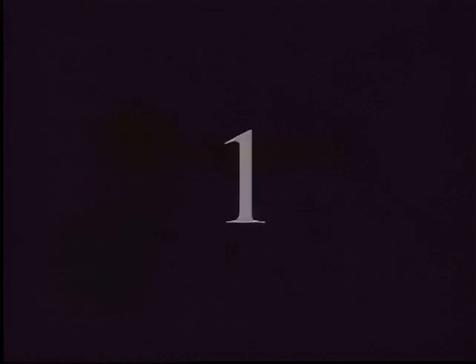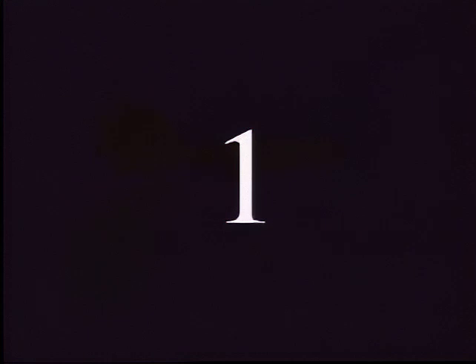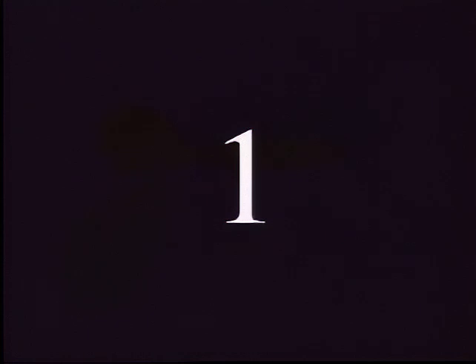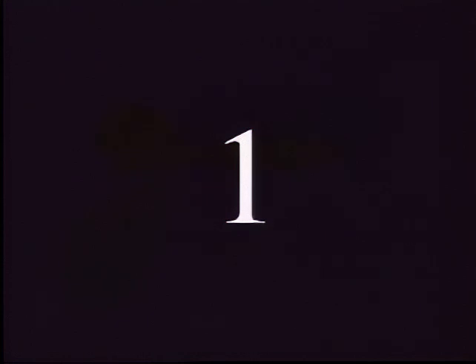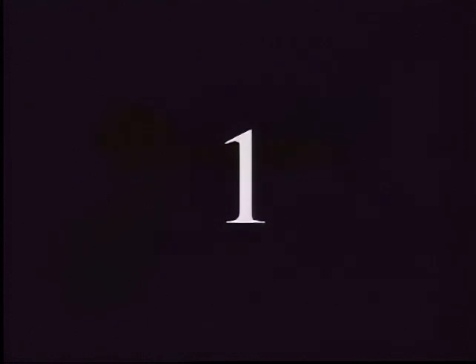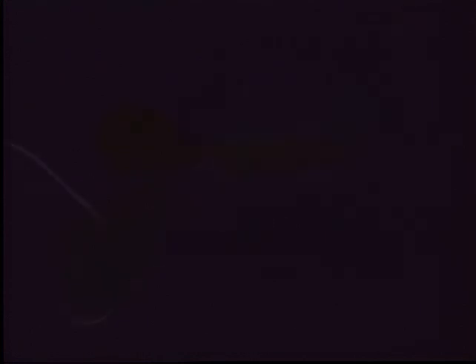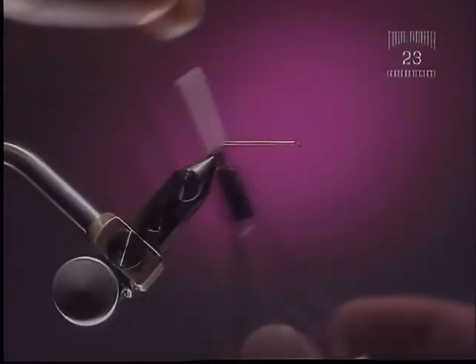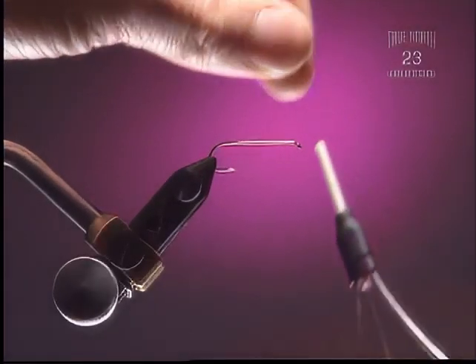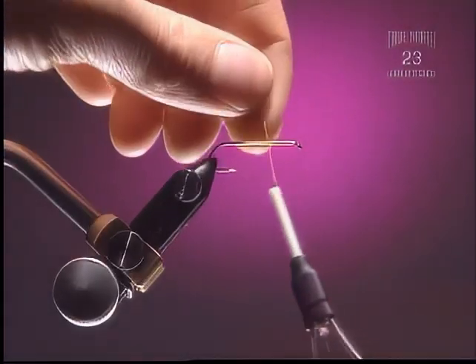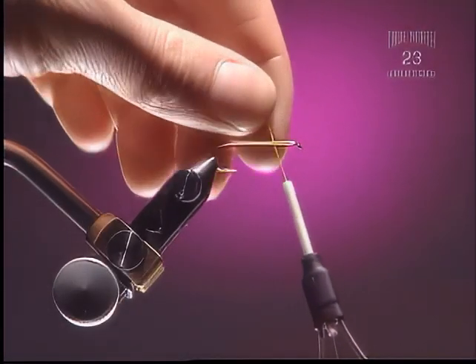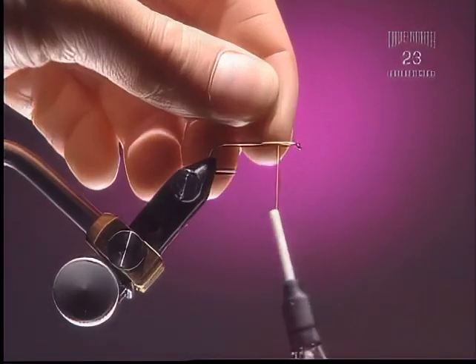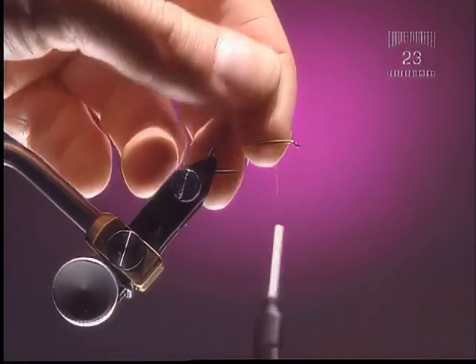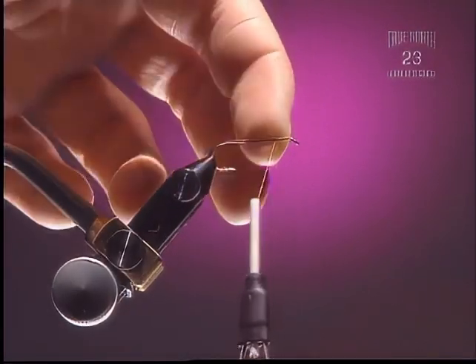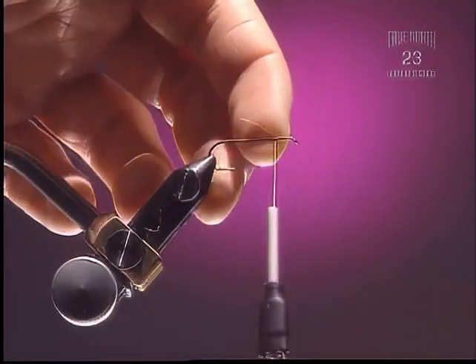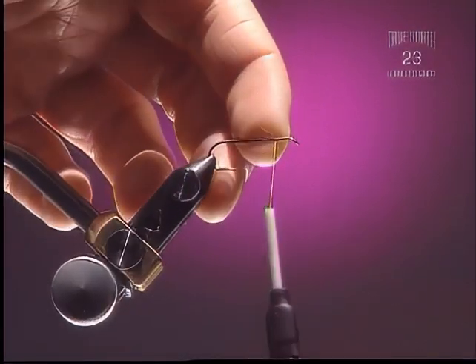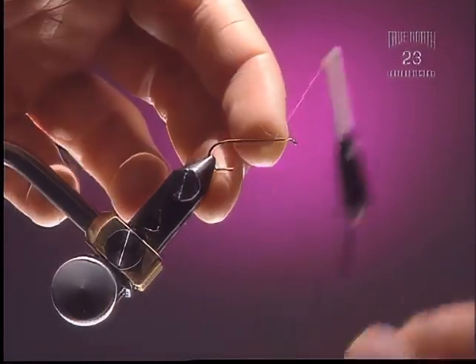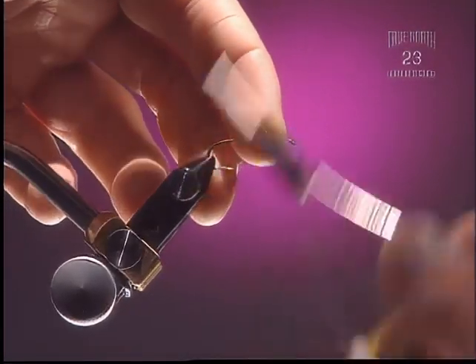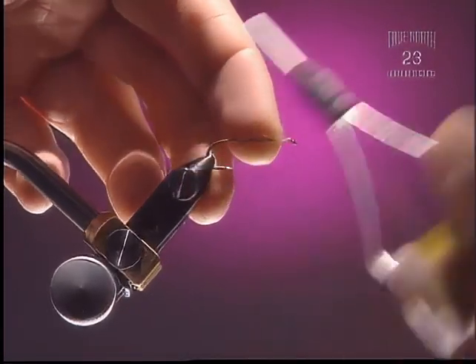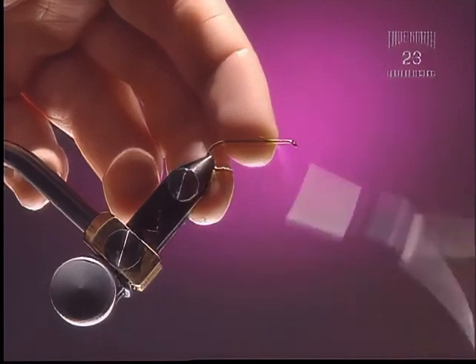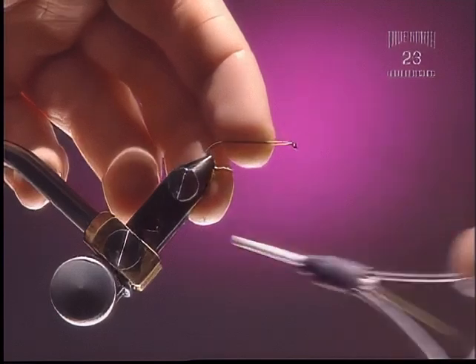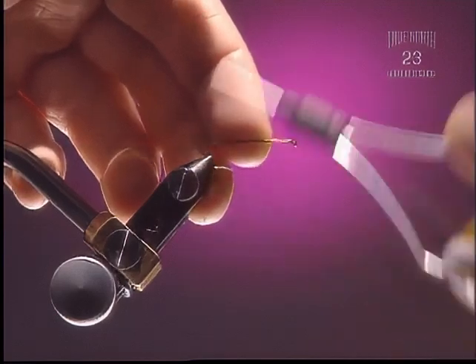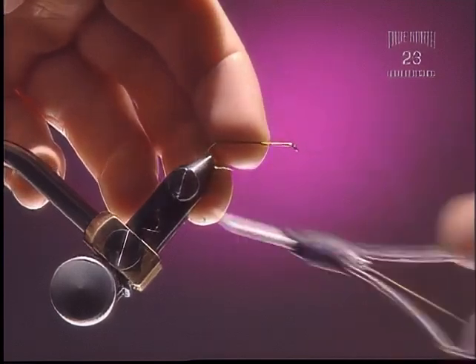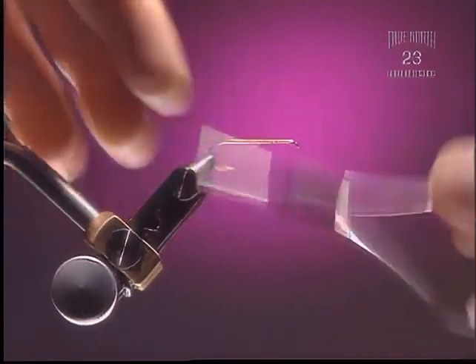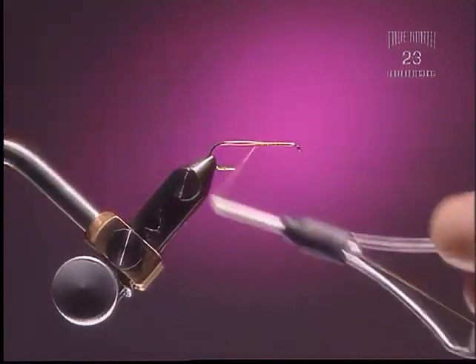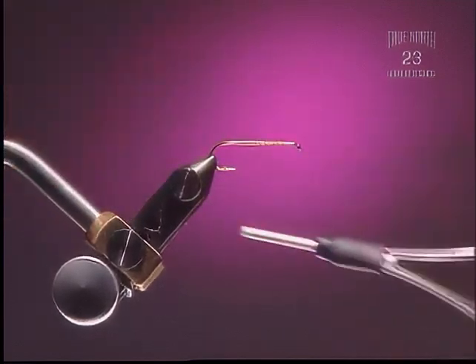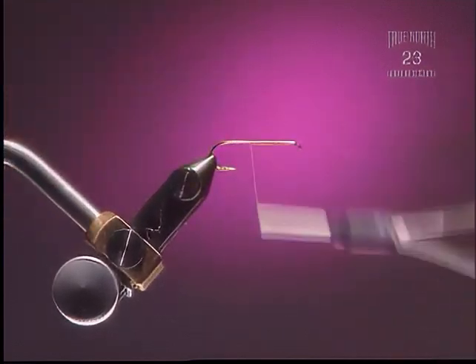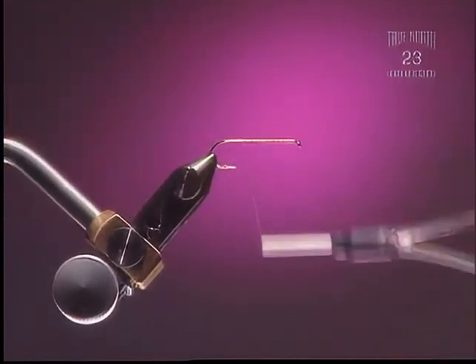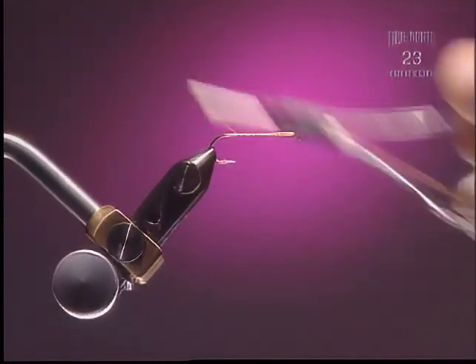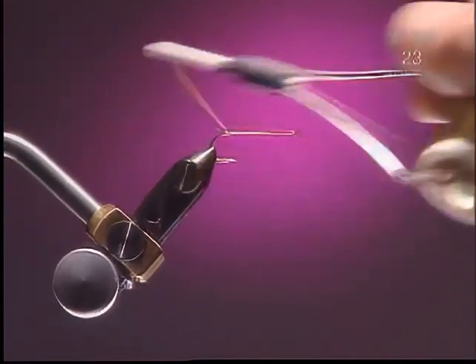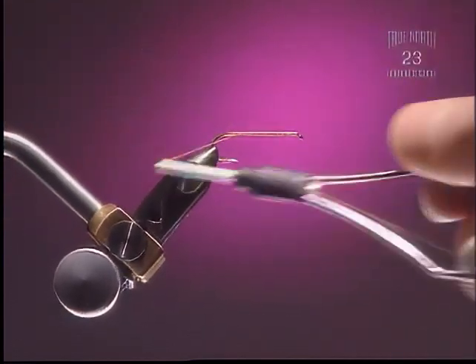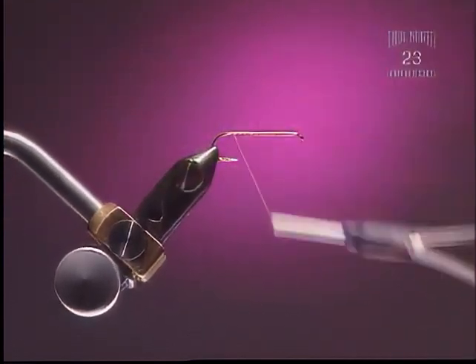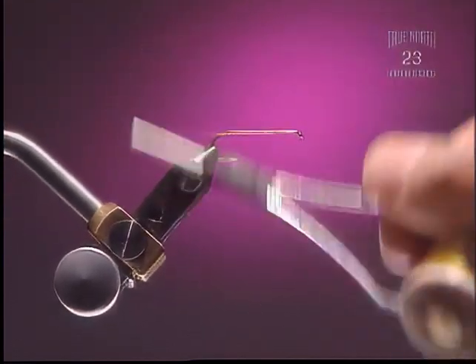Step 1. For this we're going to use a number 8, 3X extra long nymph hook, or streamer hook. We definitely want a hook with a little bit of length to it.